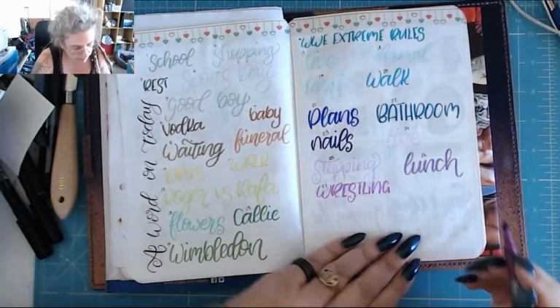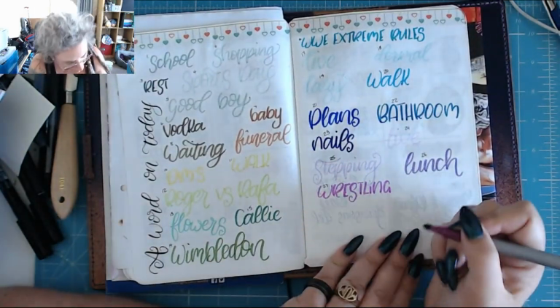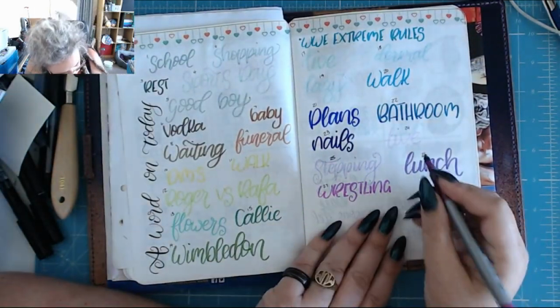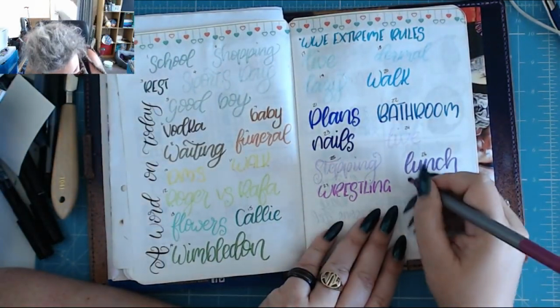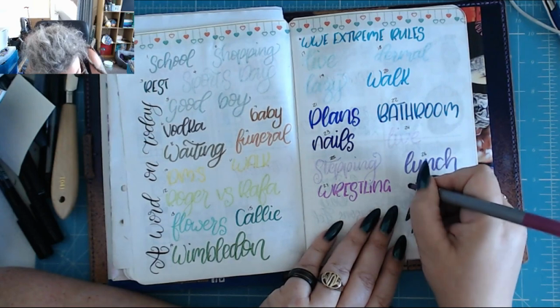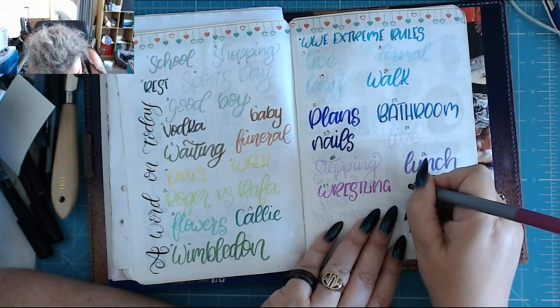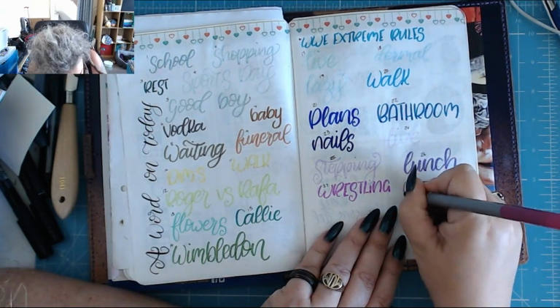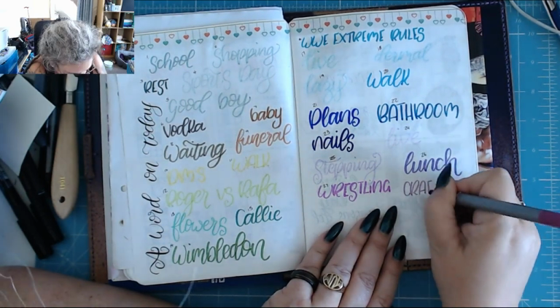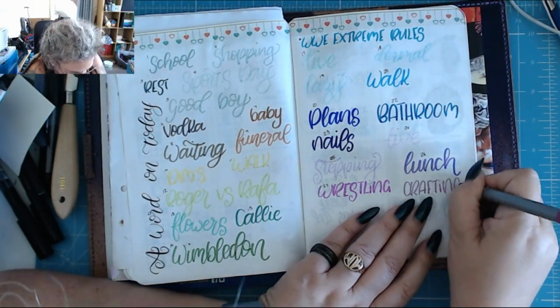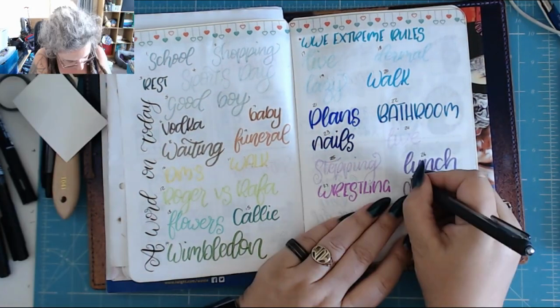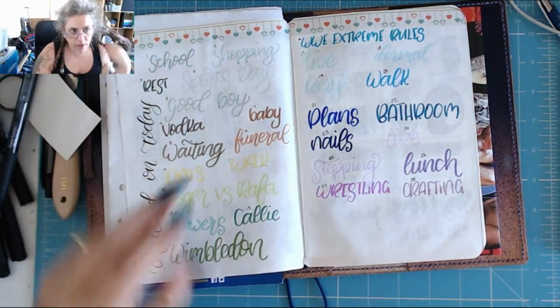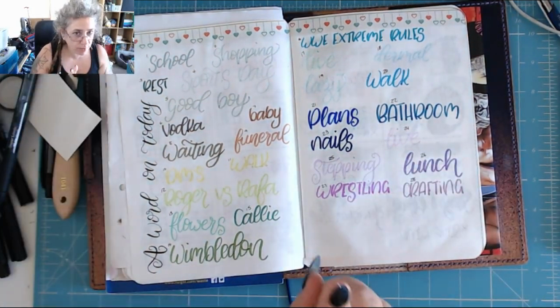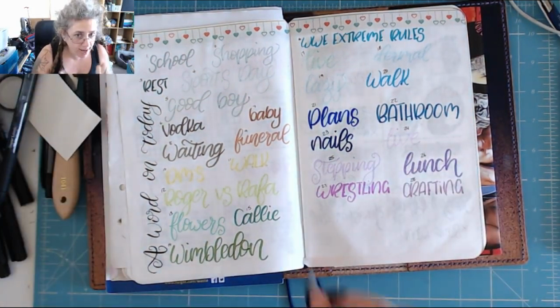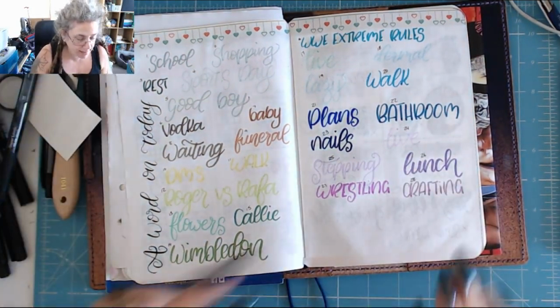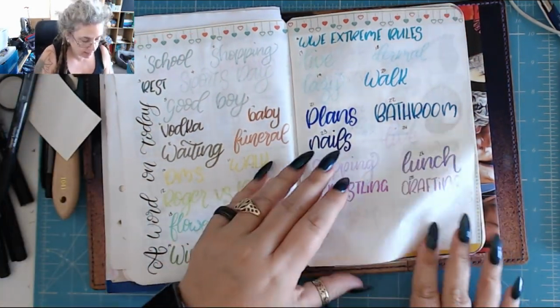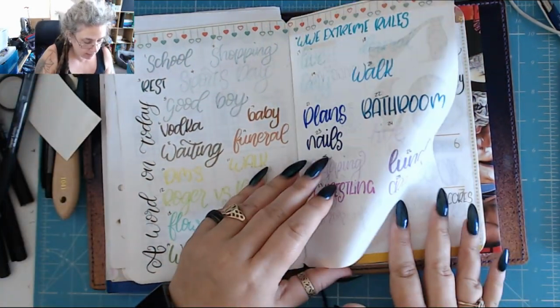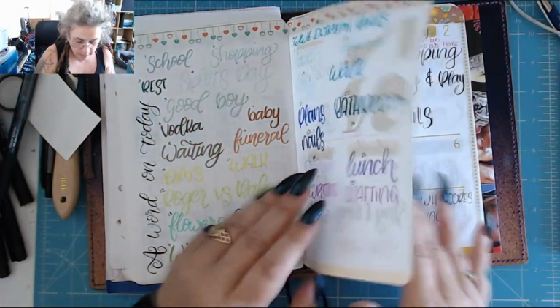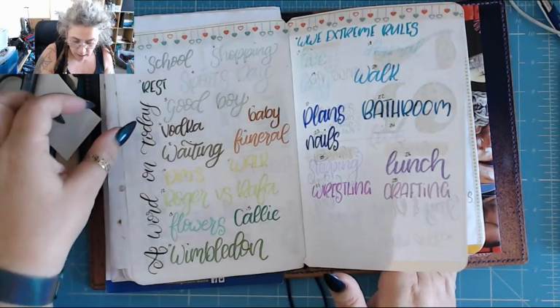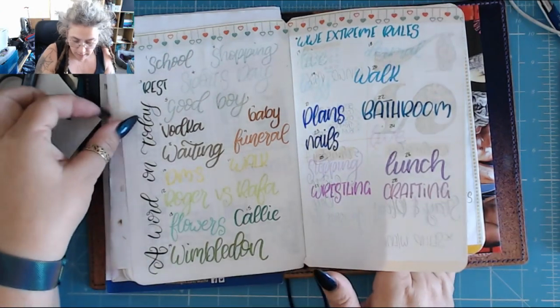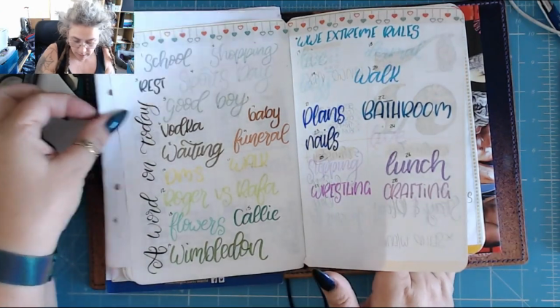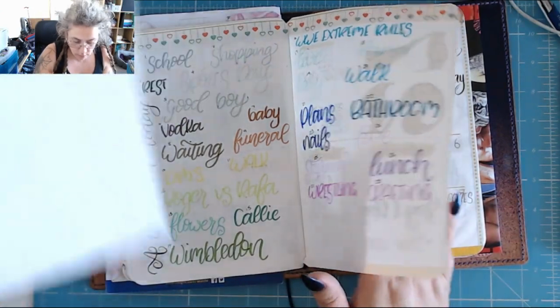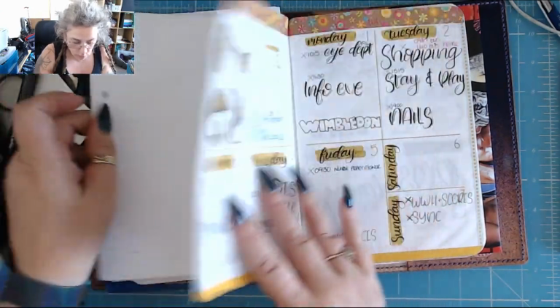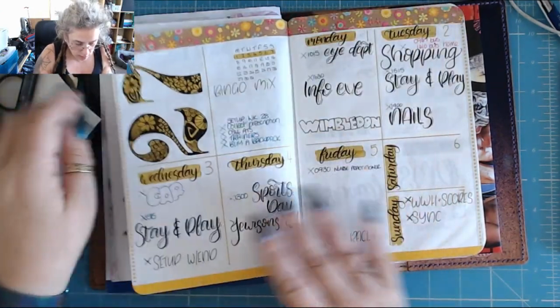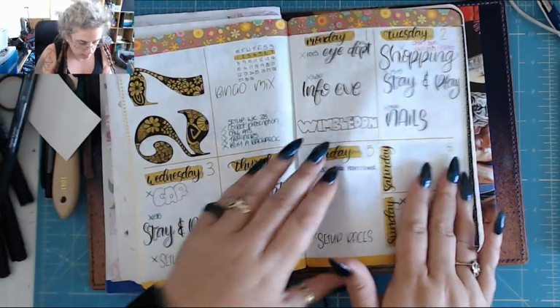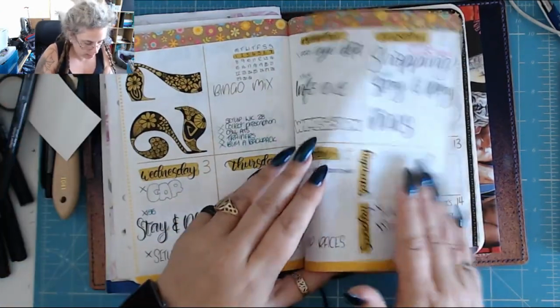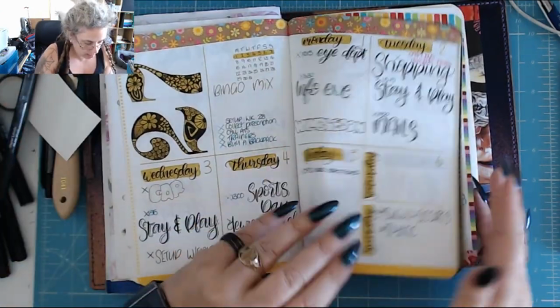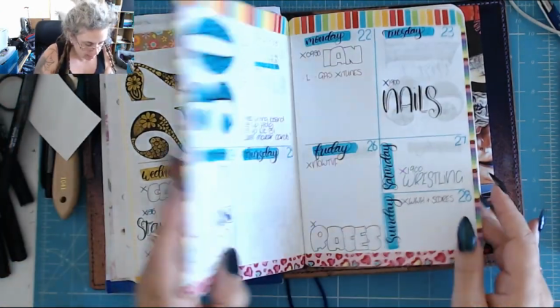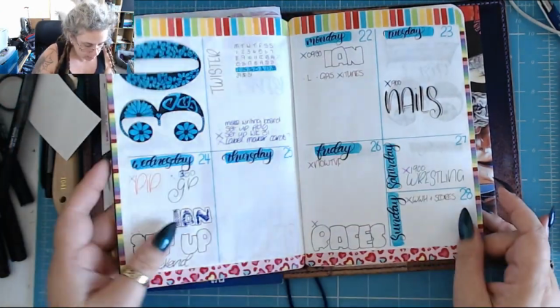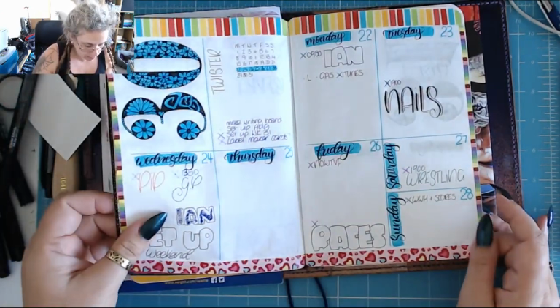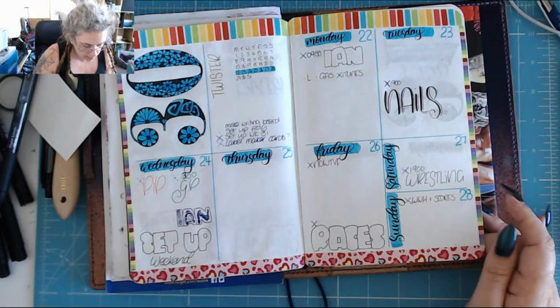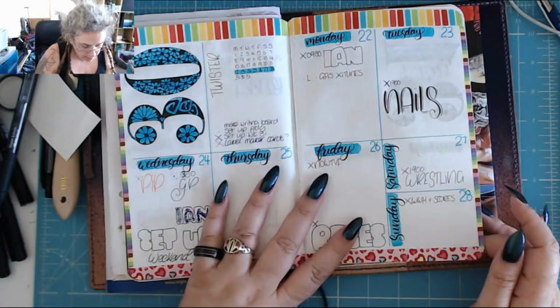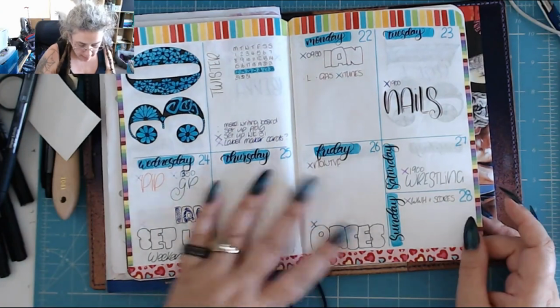So I think I'm going to put crafting. Only got two more days left of this month and then we are in August. So this week is done.